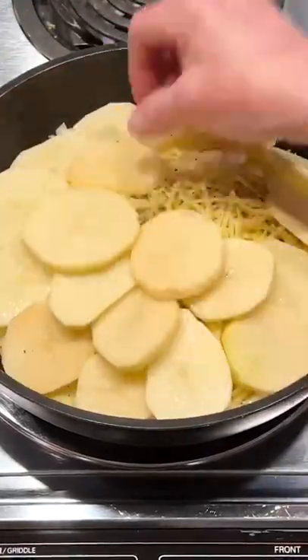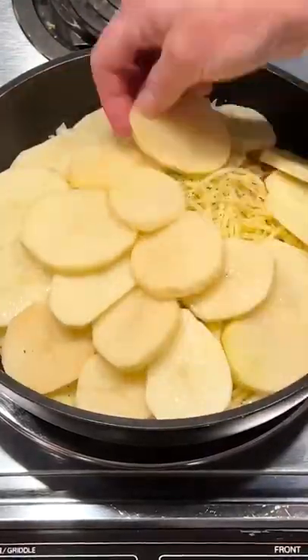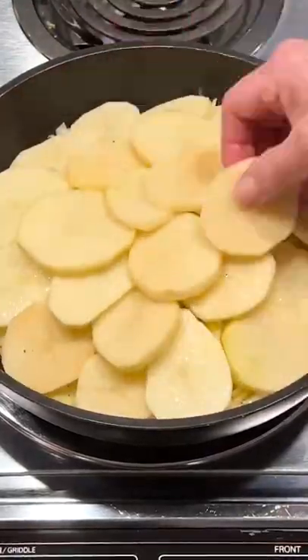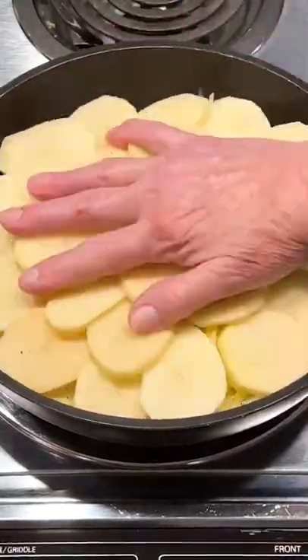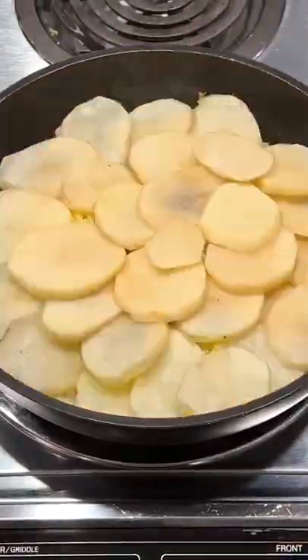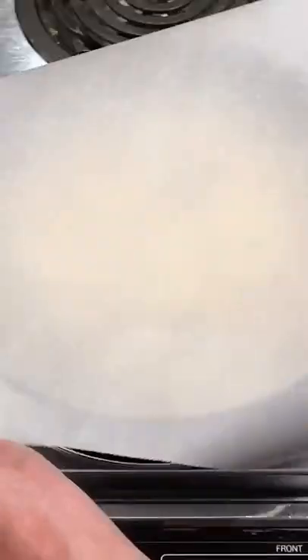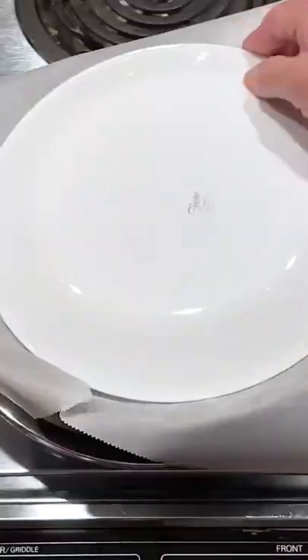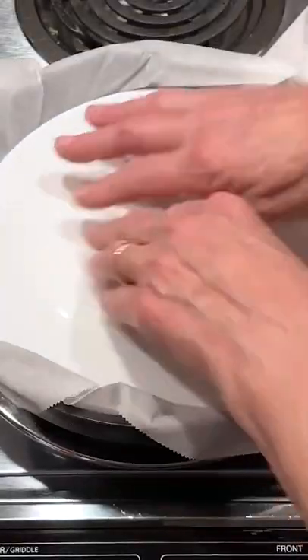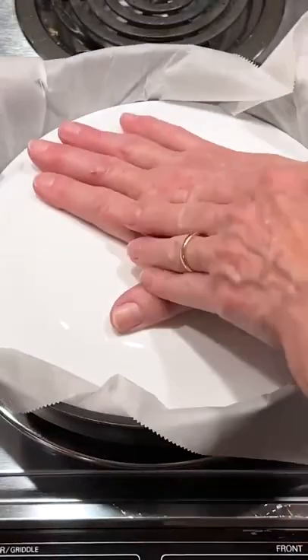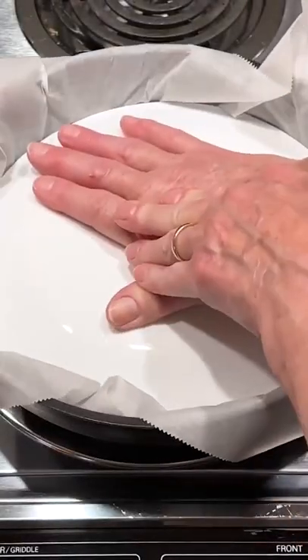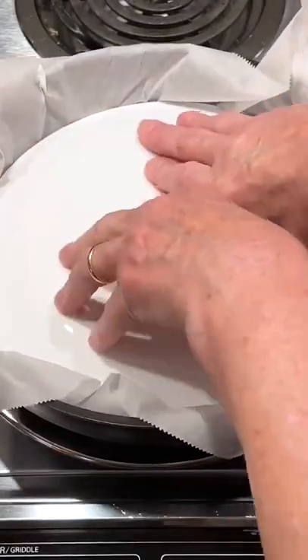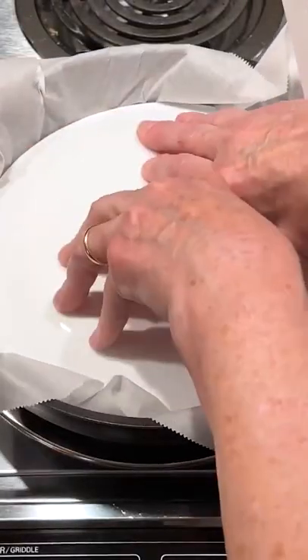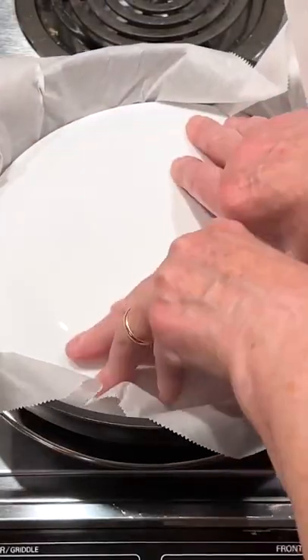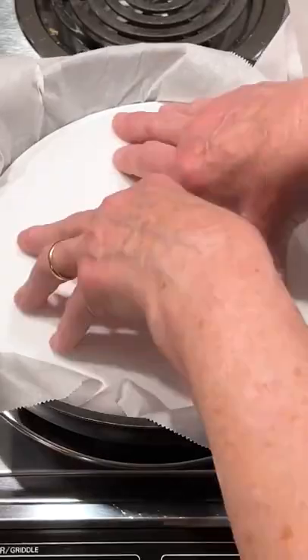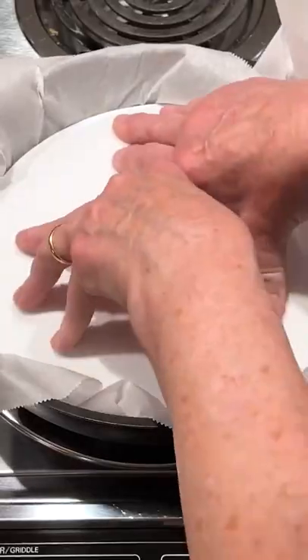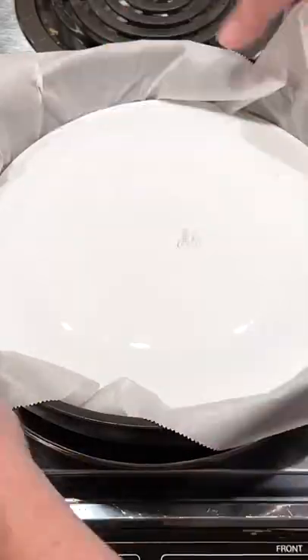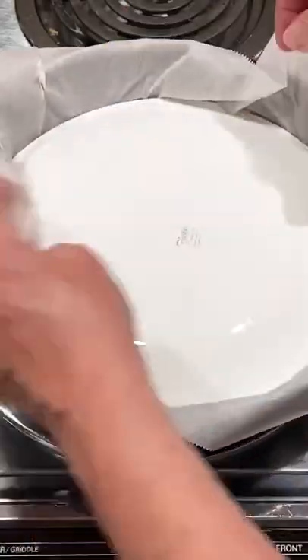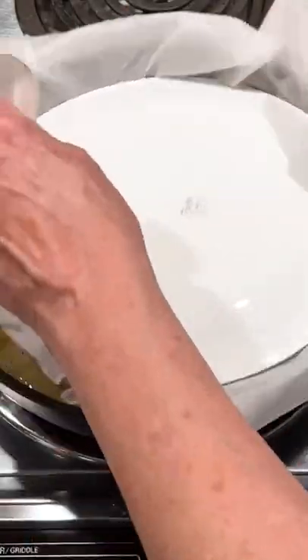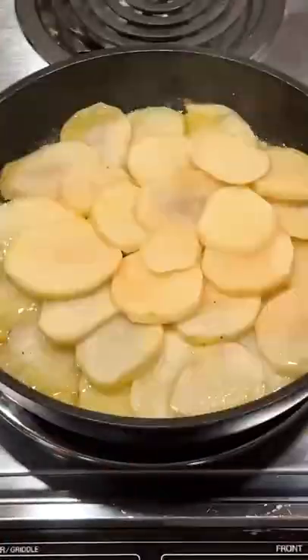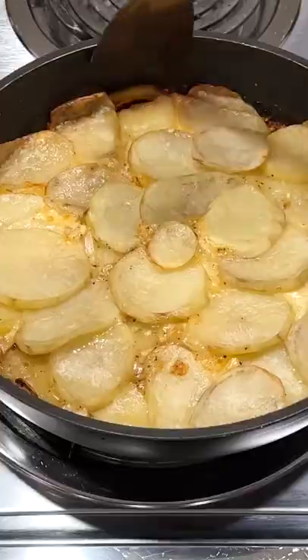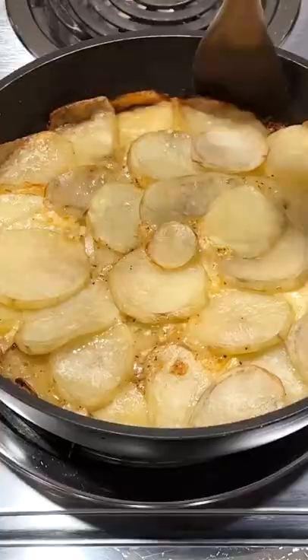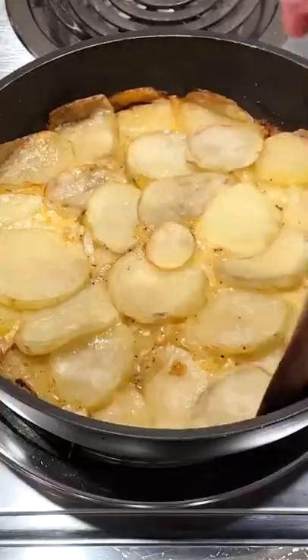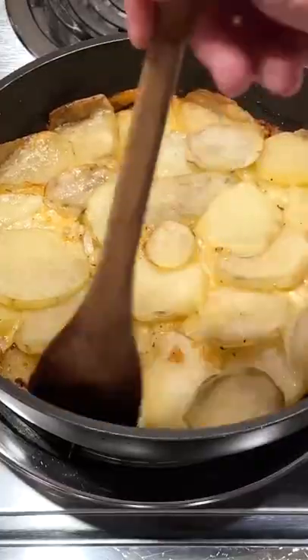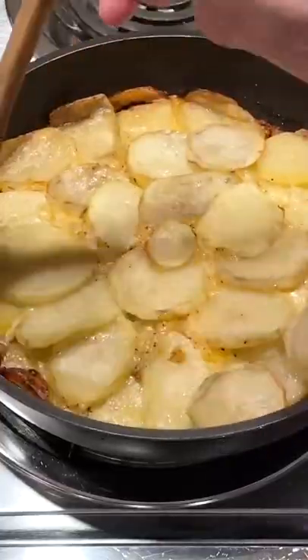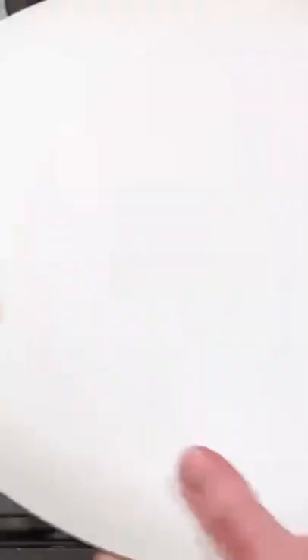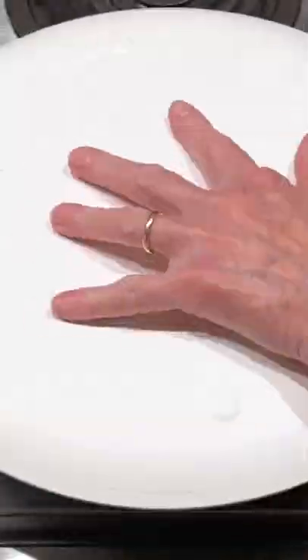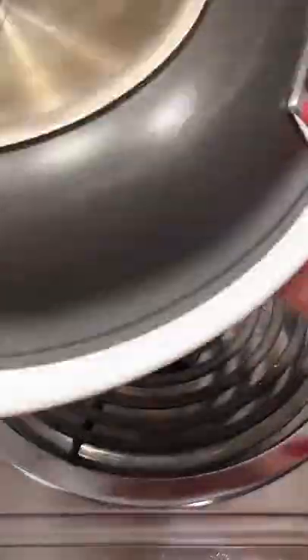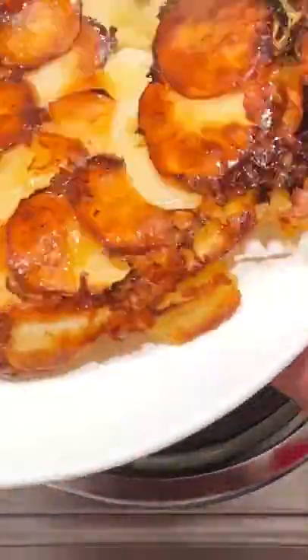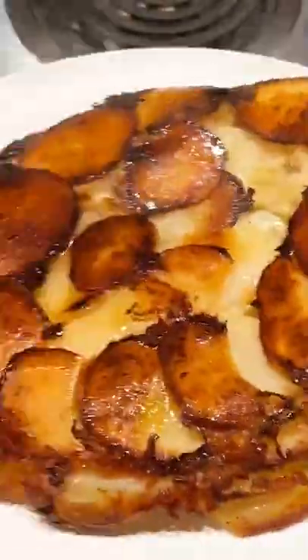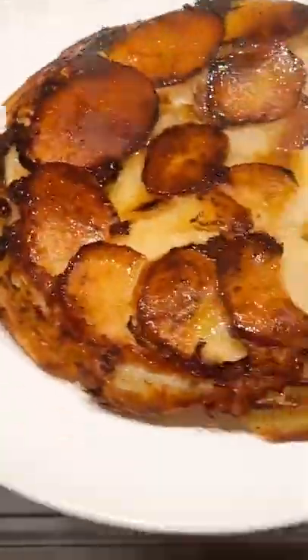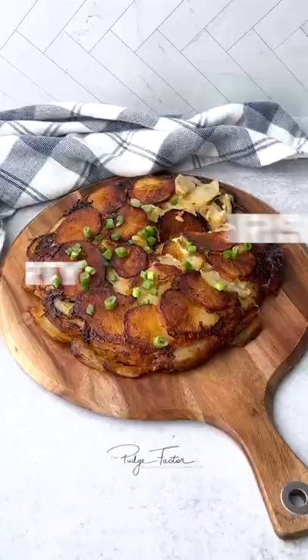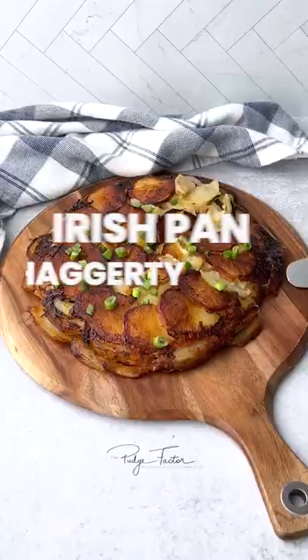Cook for 15 minutes. Press to compact the potatoes and bake at 400 degrees for 30 minutes. Loosen the edges and flip from the pan. Enjoy!